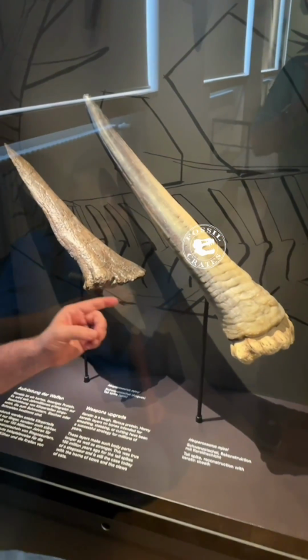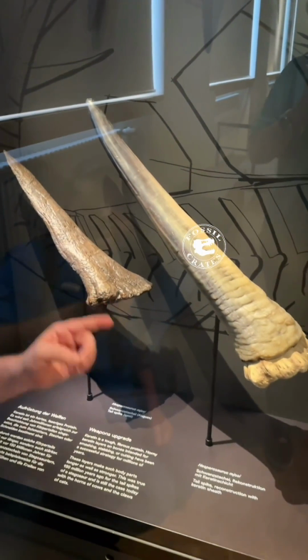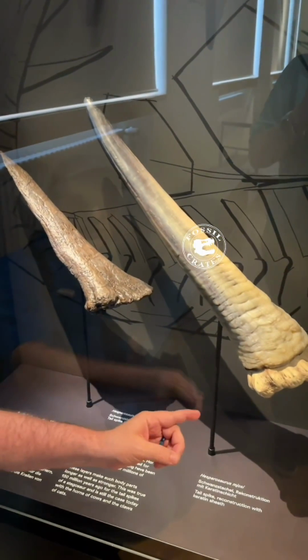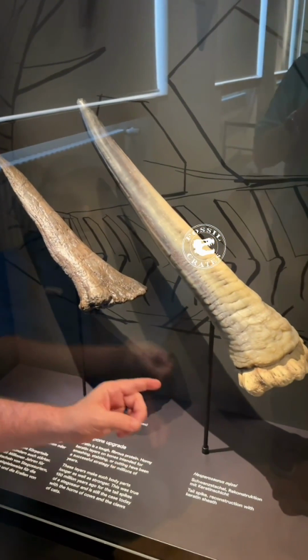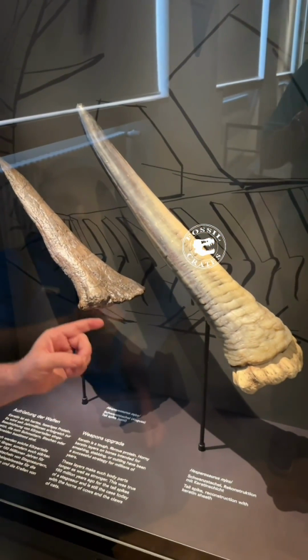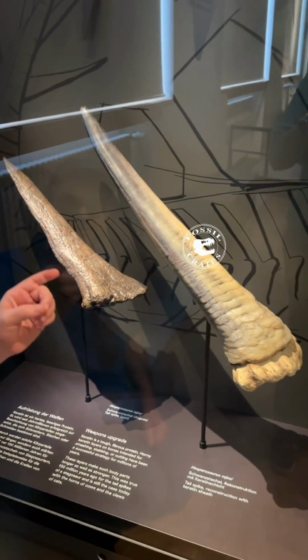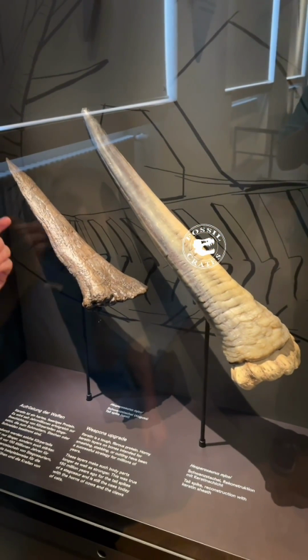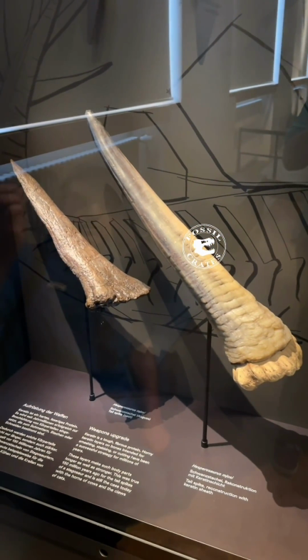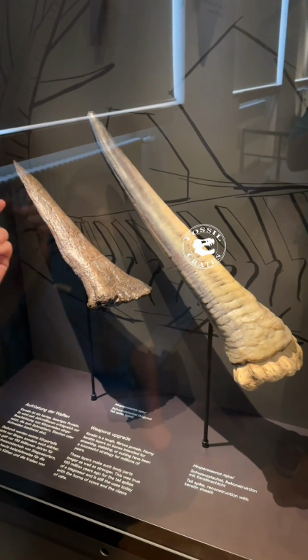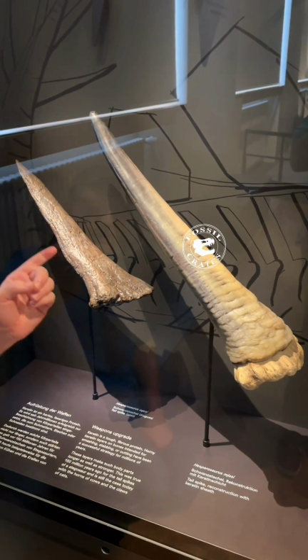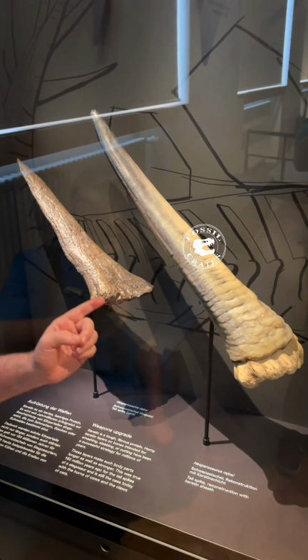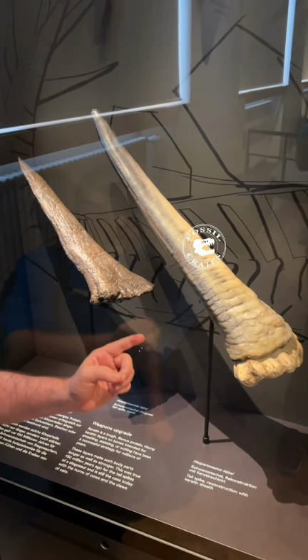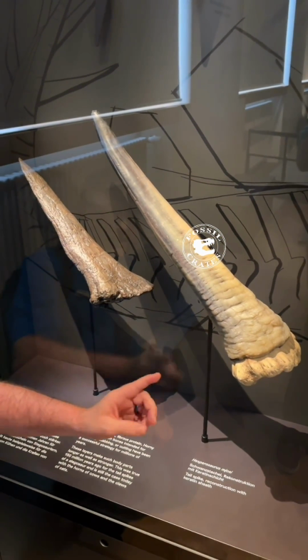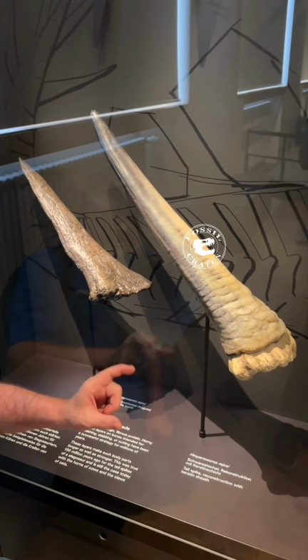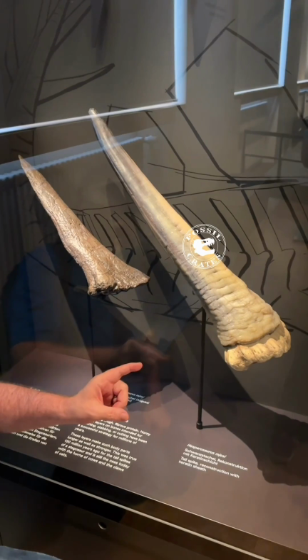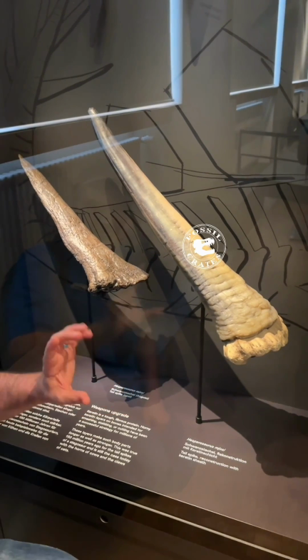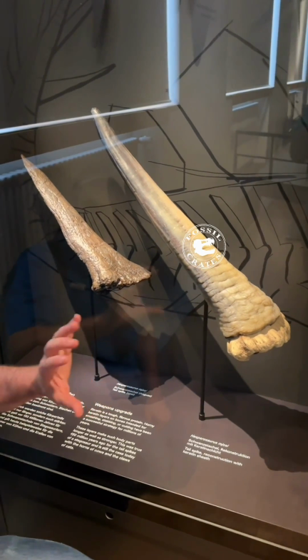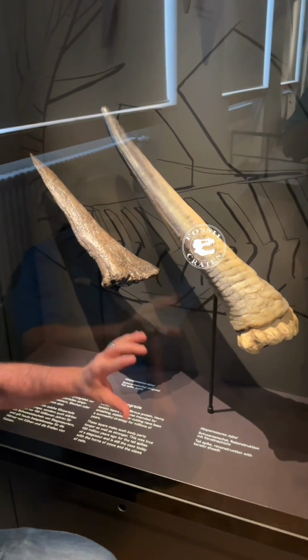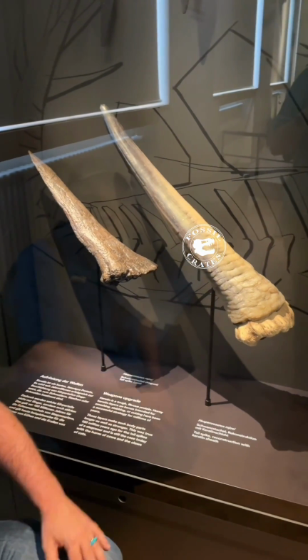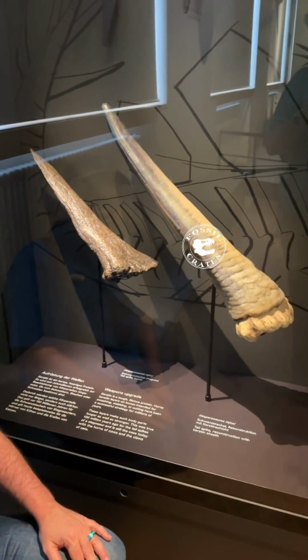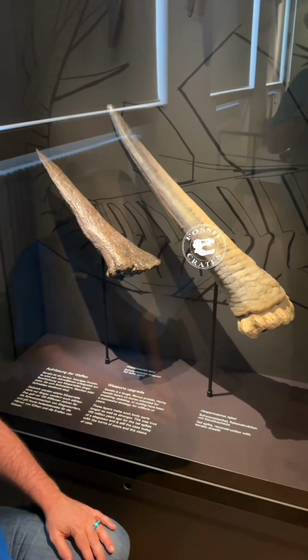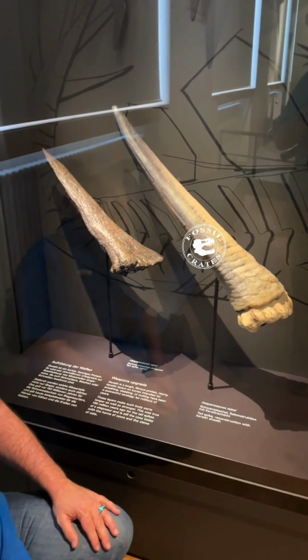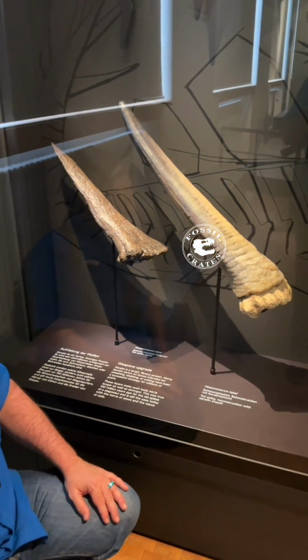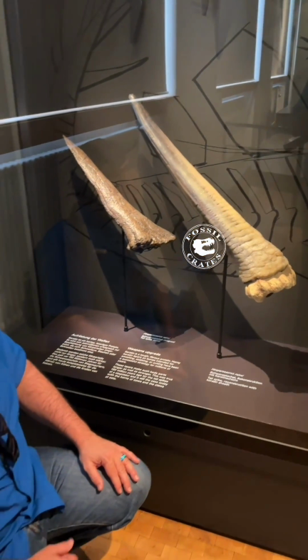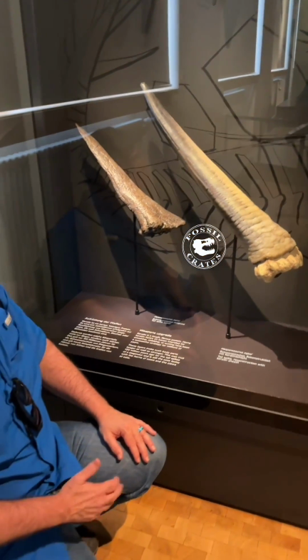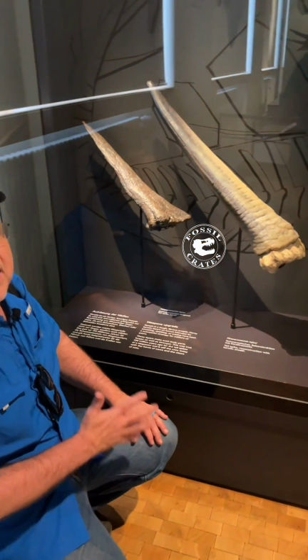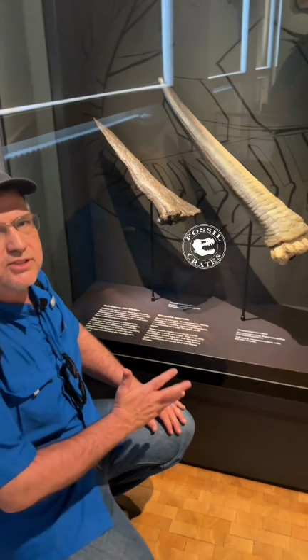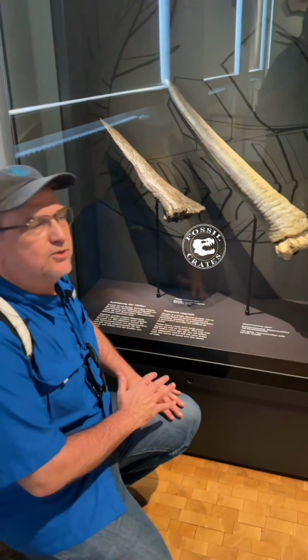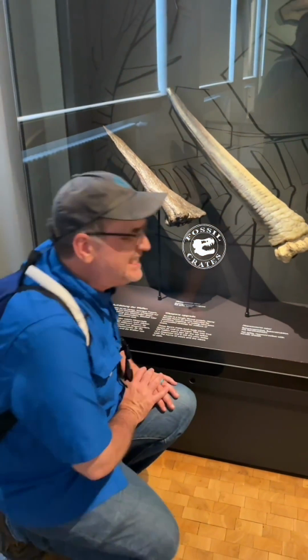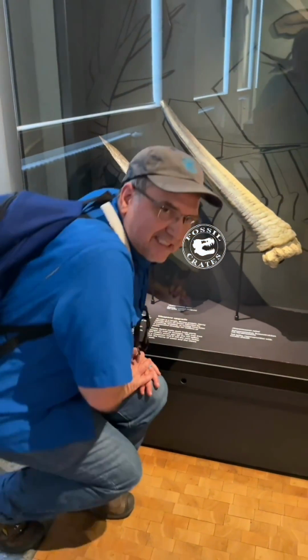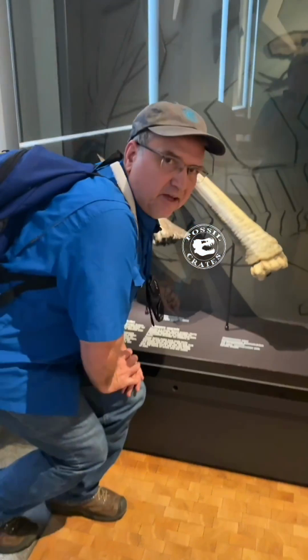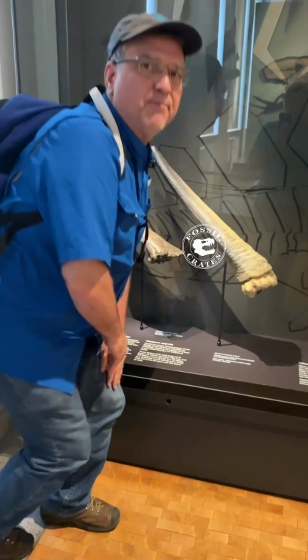You can see how they kept it fairly conservative, and that is a large and in-charge spike. It would have been an absolutely devastating weapon.